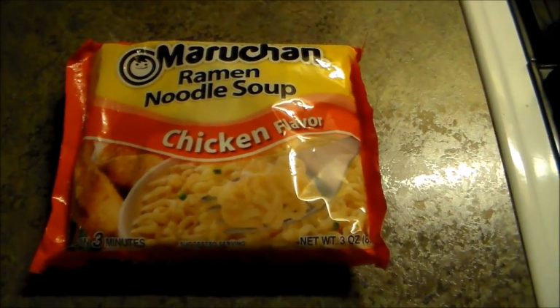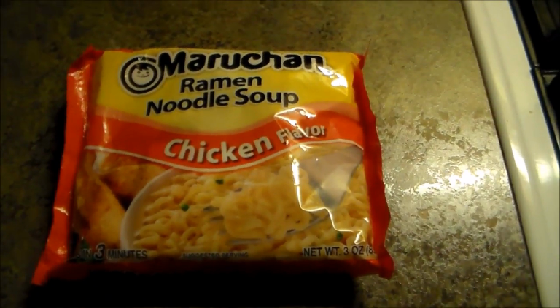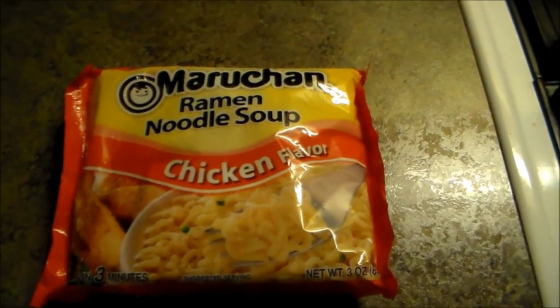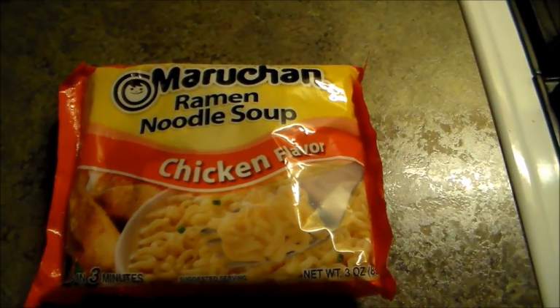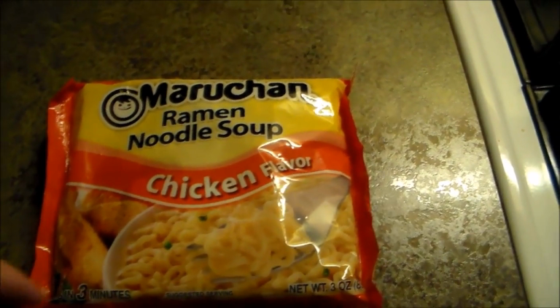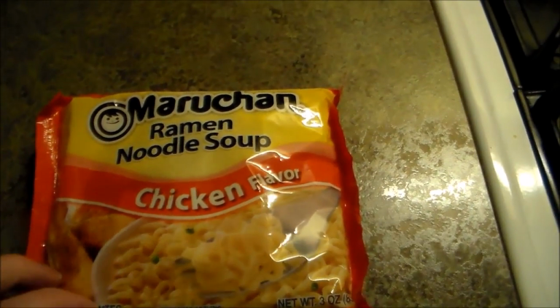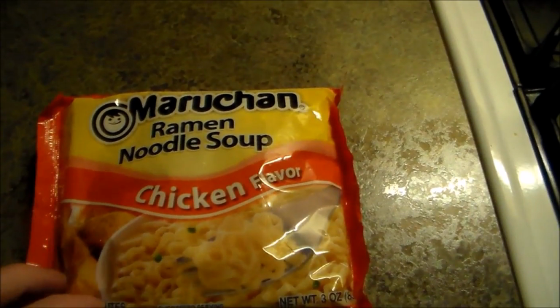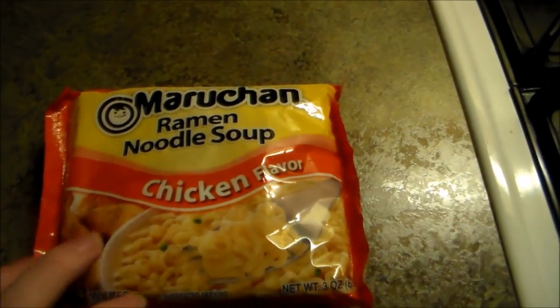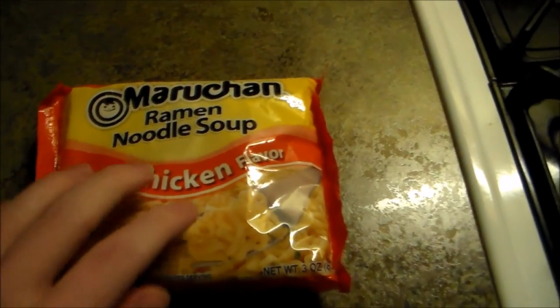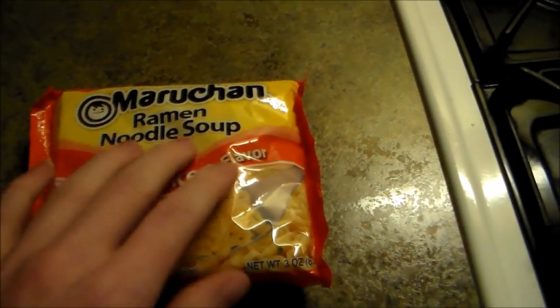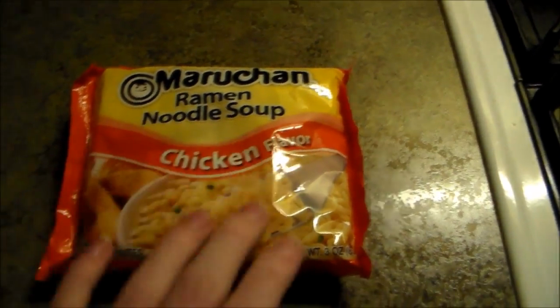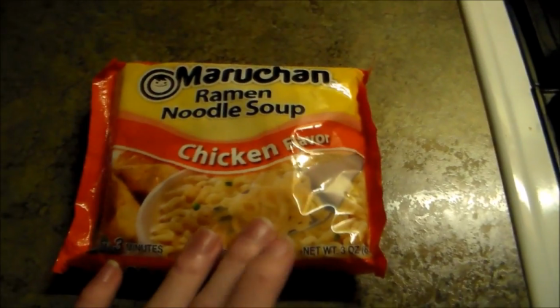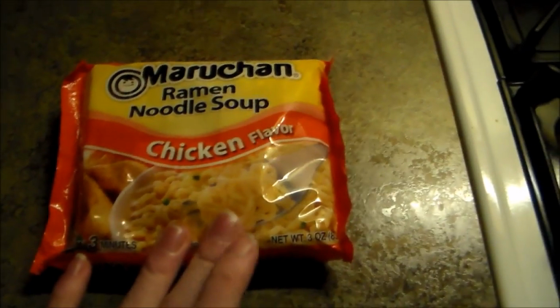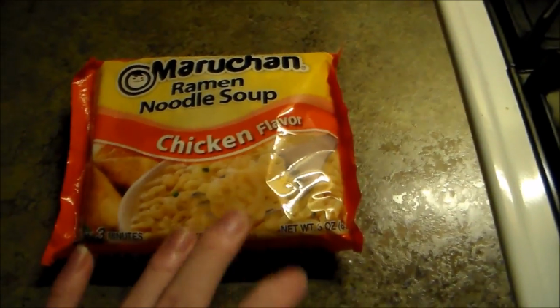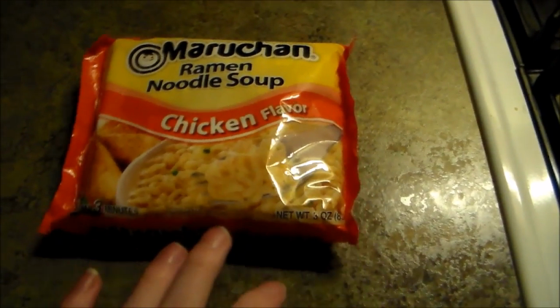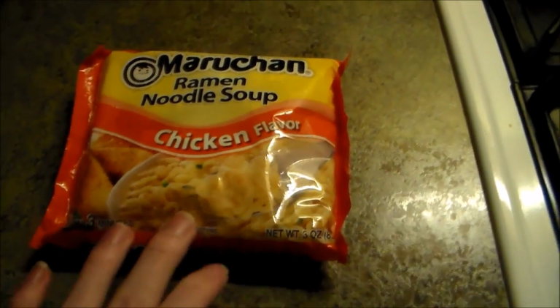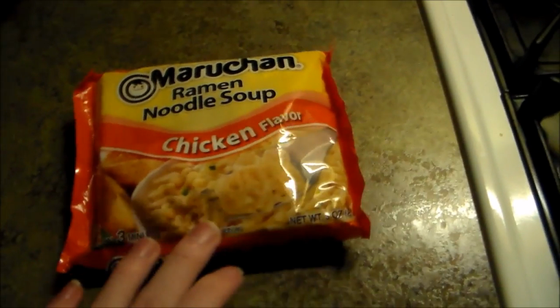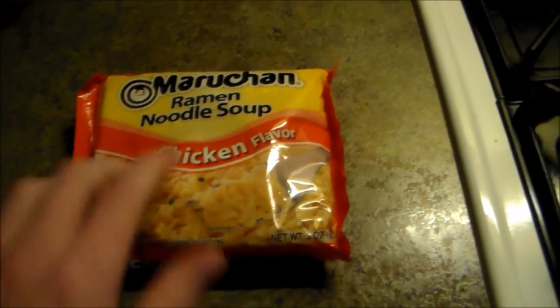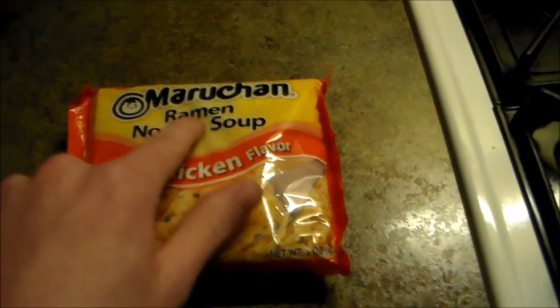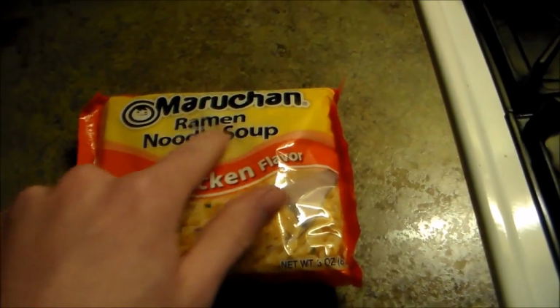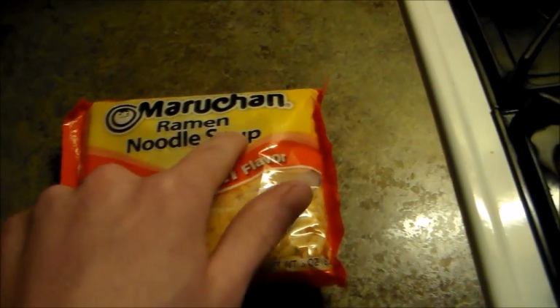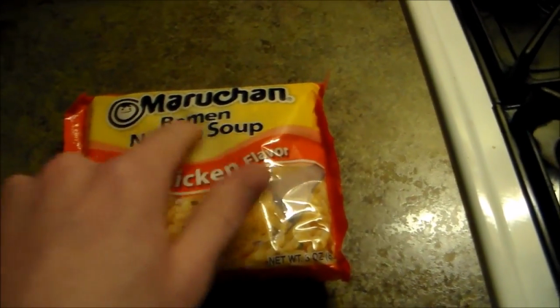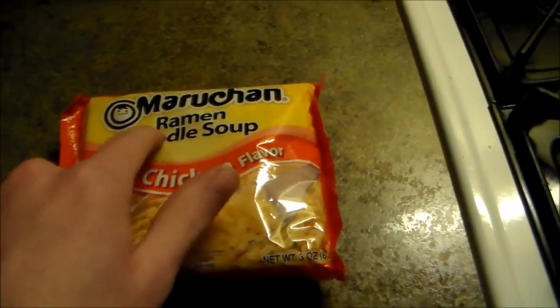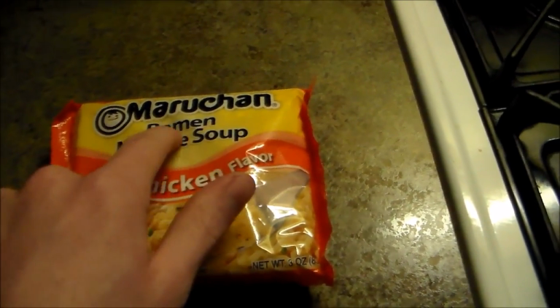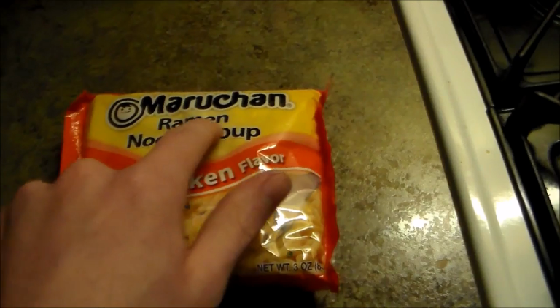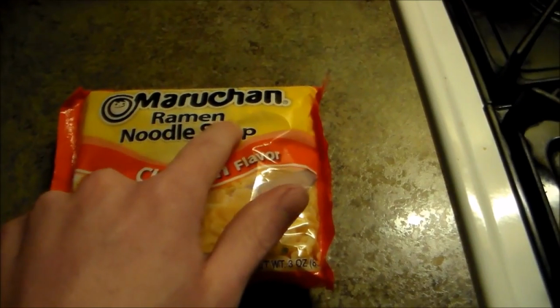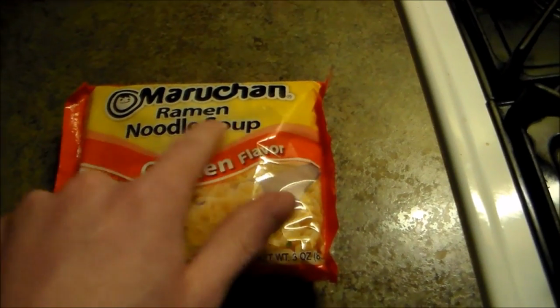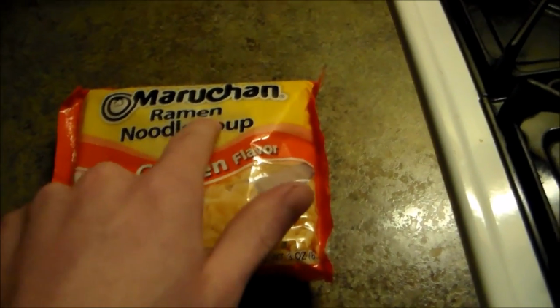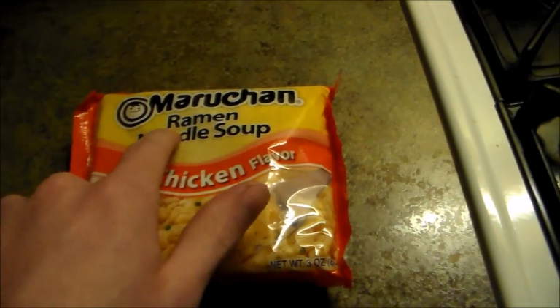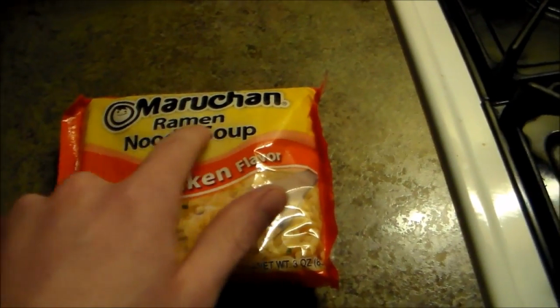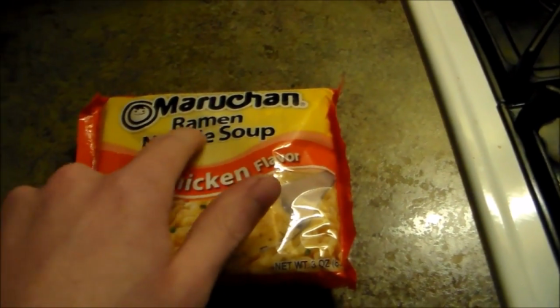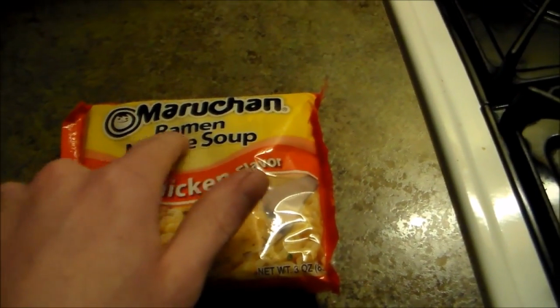What's up everyone, Gameplayer2014 here. I'm just showing you how to make some Rayman soup — you know, like Rayman the video game. That's how you pronounce it, Rayman, or Raymen. You know, like the name, Rayman.